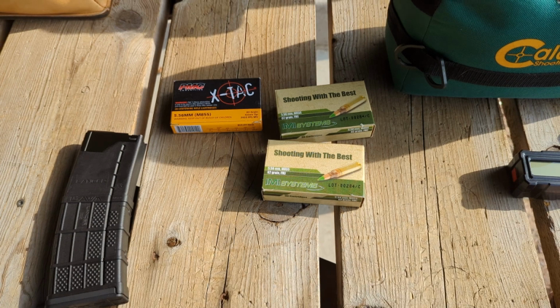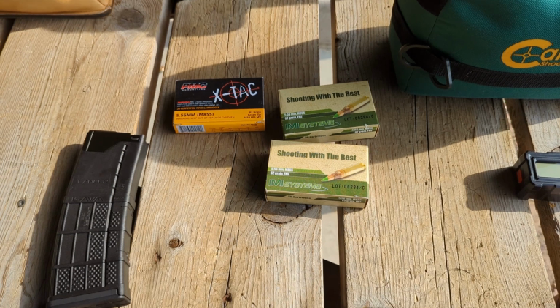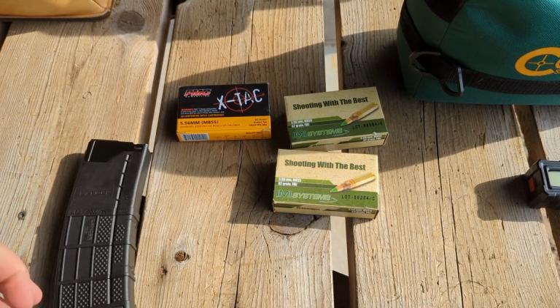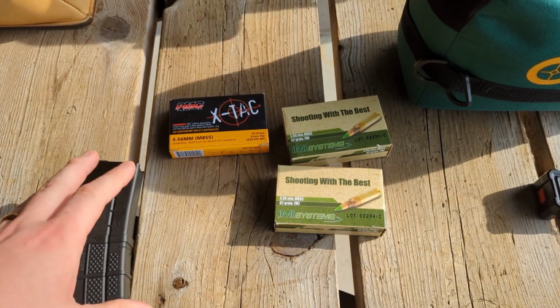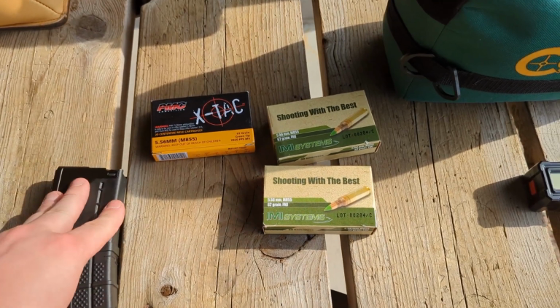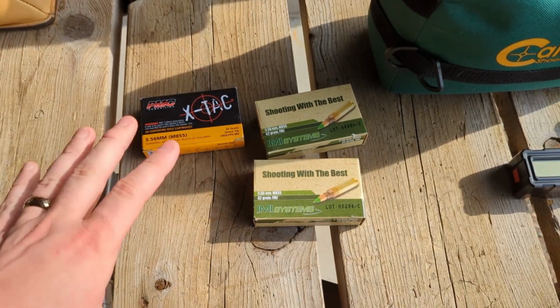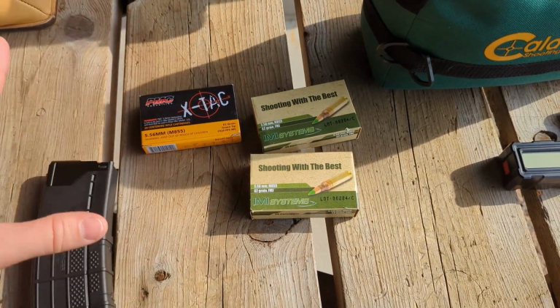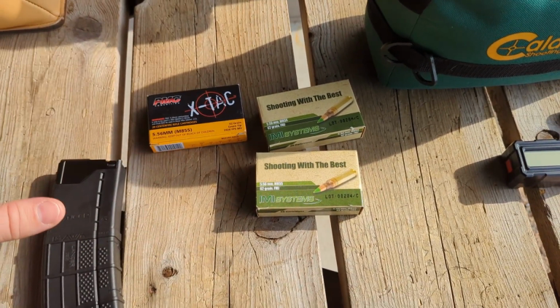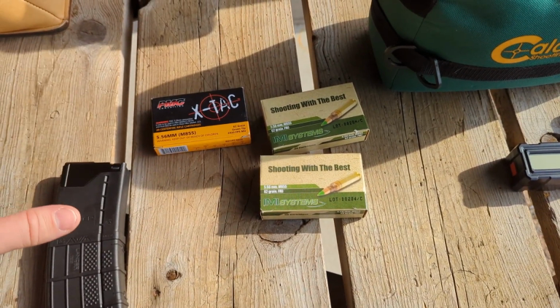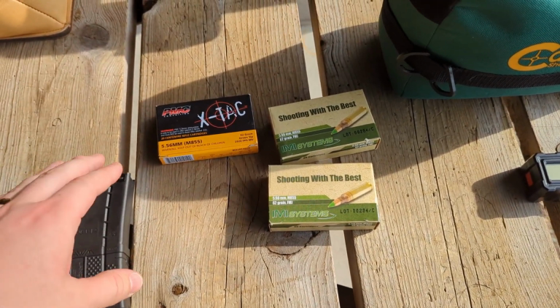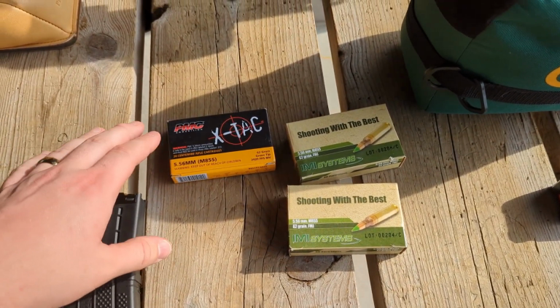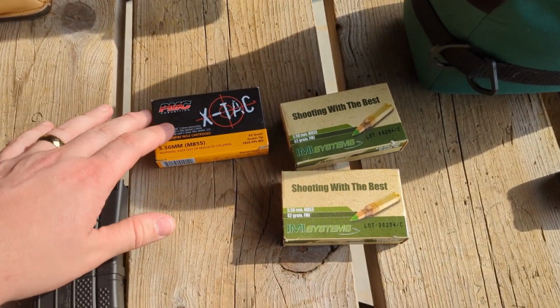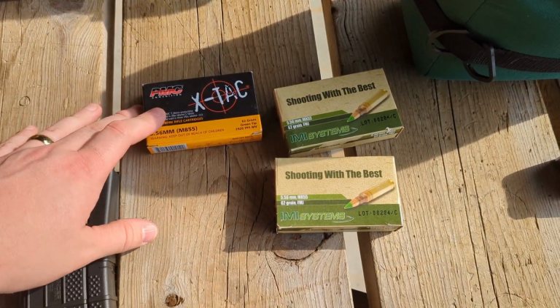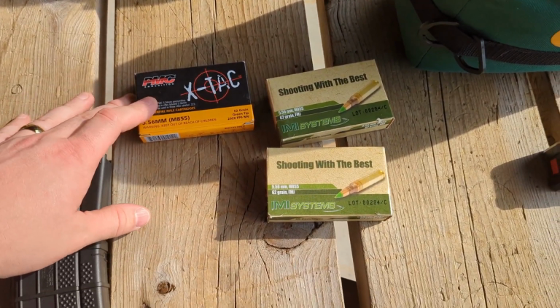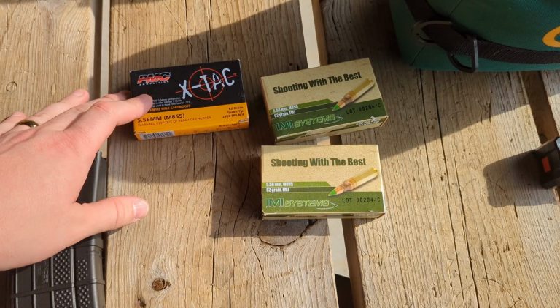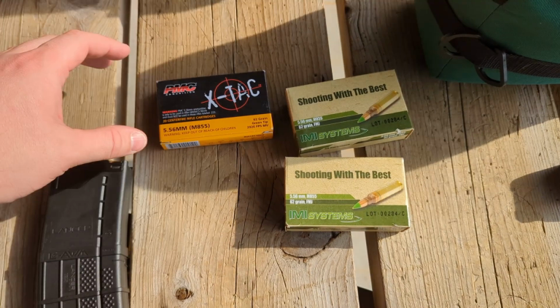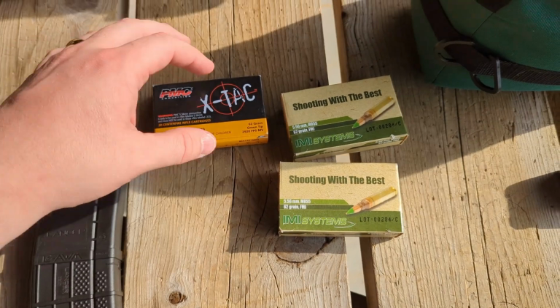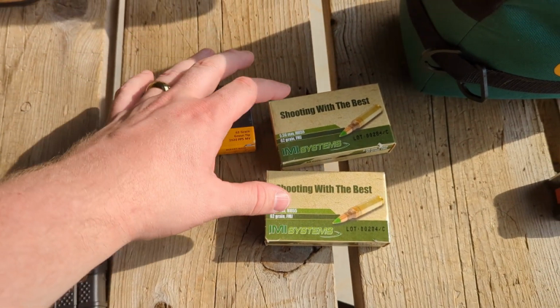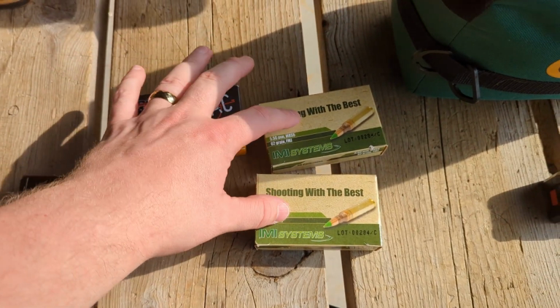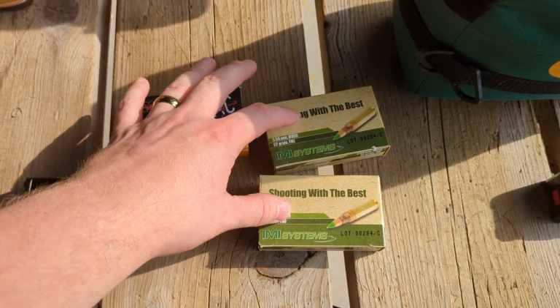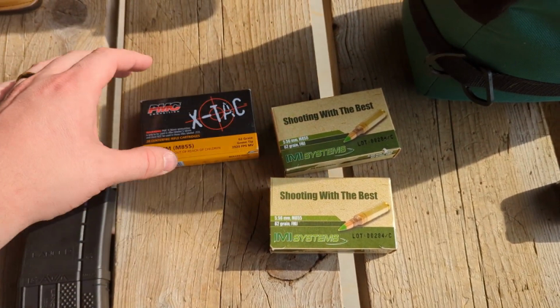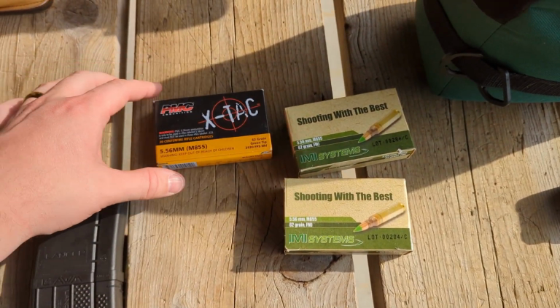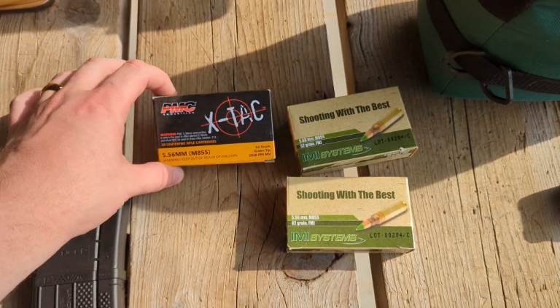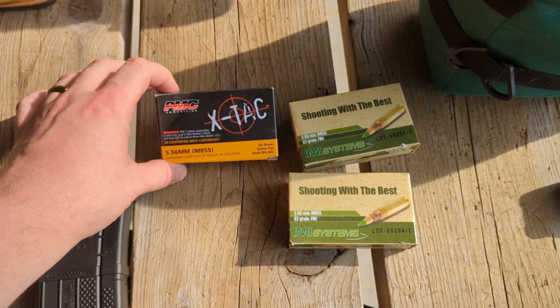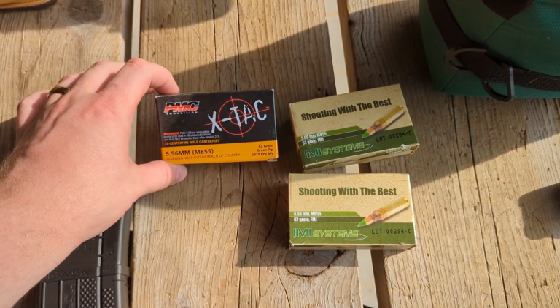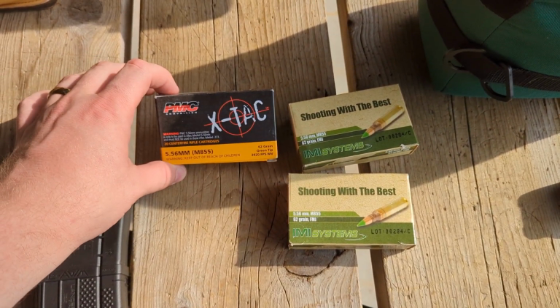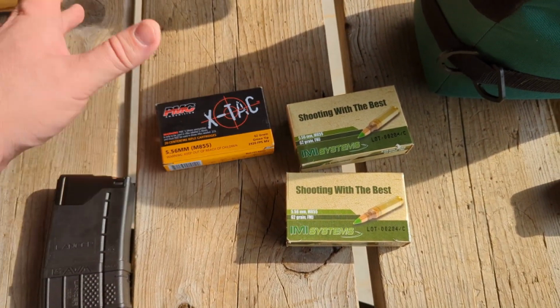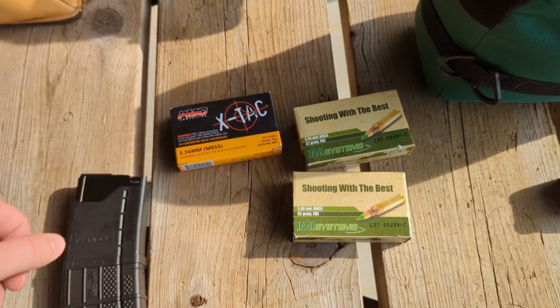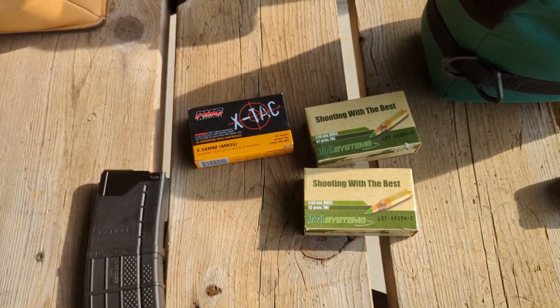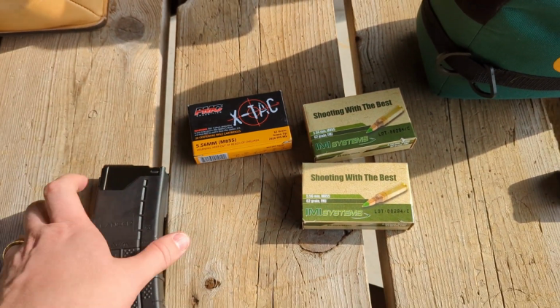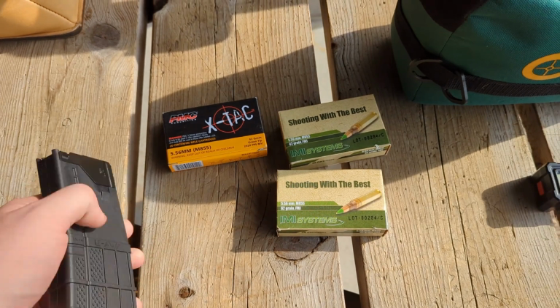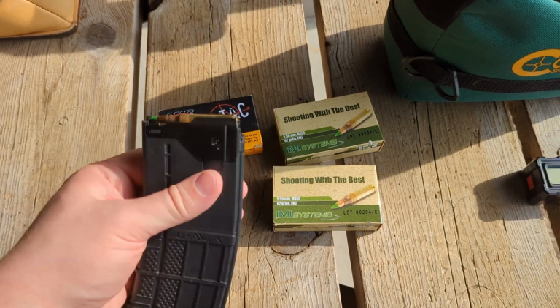Welcome back gents, today it's a very quick range trip where I'm testing some M855 ammo. I have both IMI and this PMC stuff, so we're going to see how well it does. I already have one mag loaded up to test.